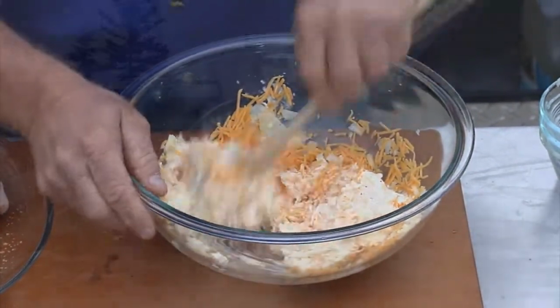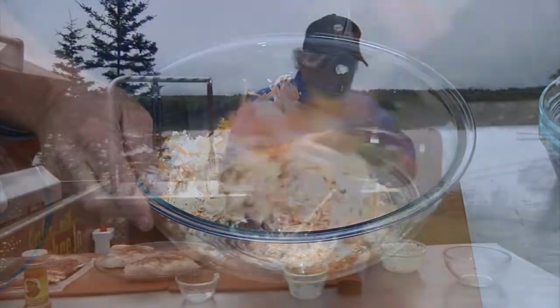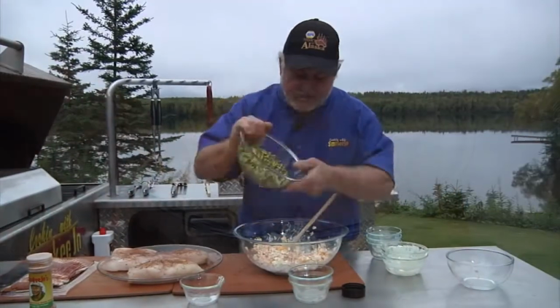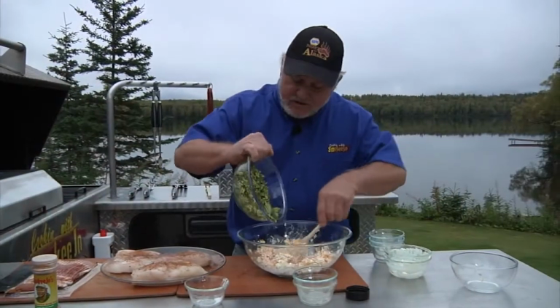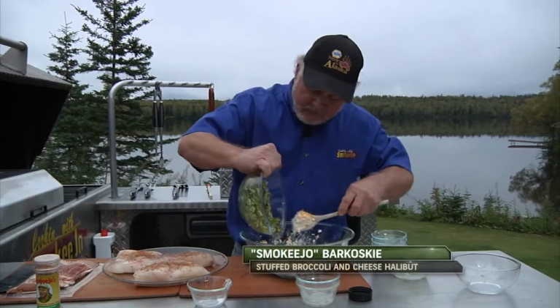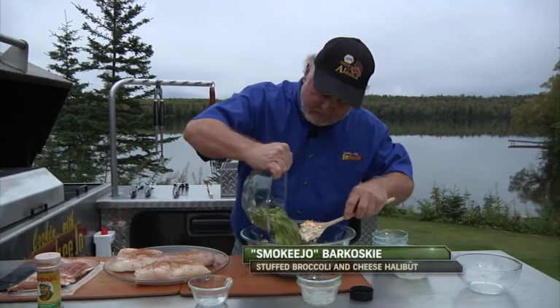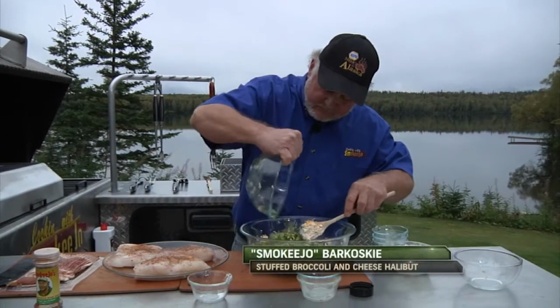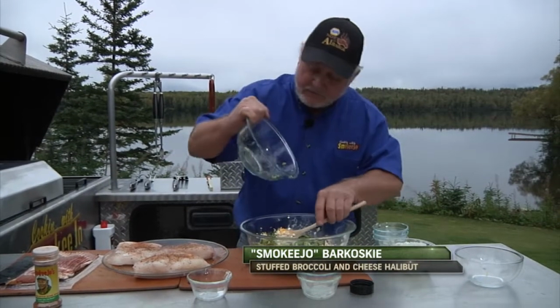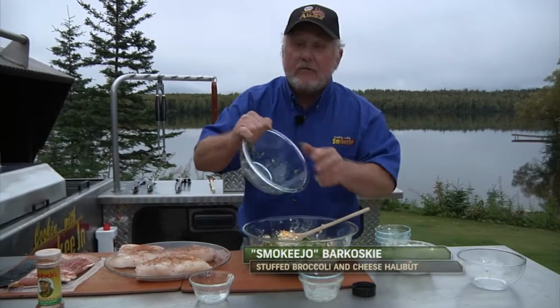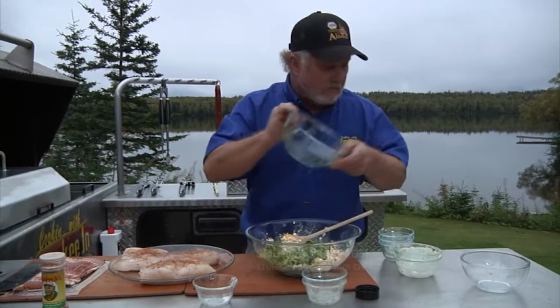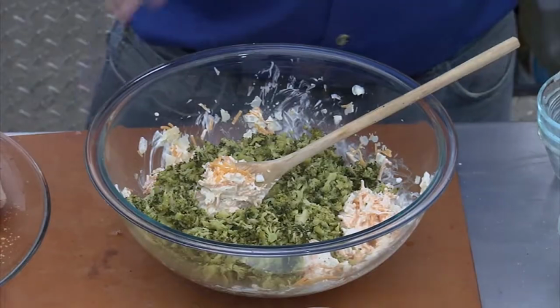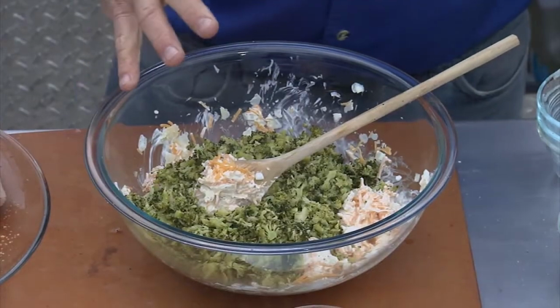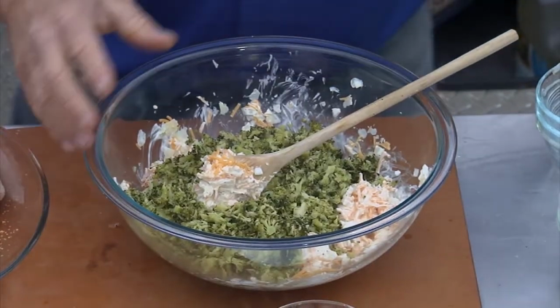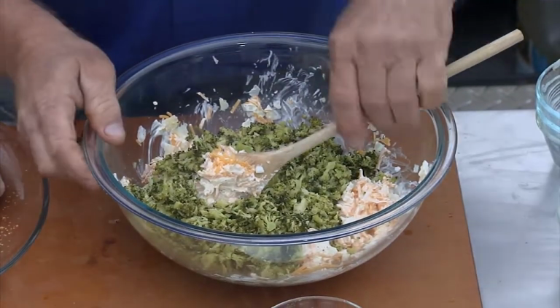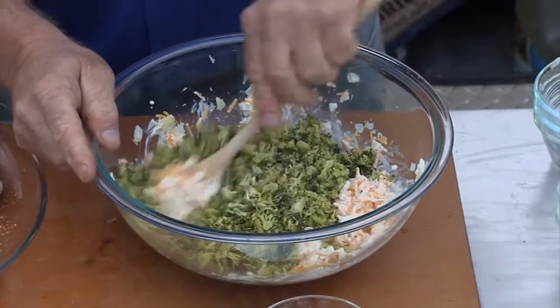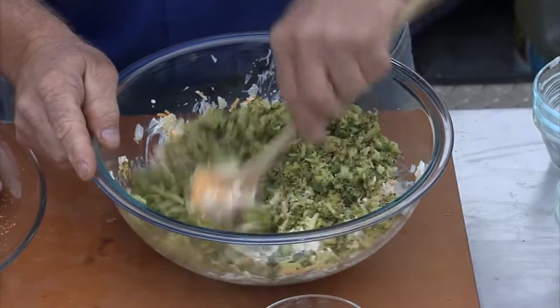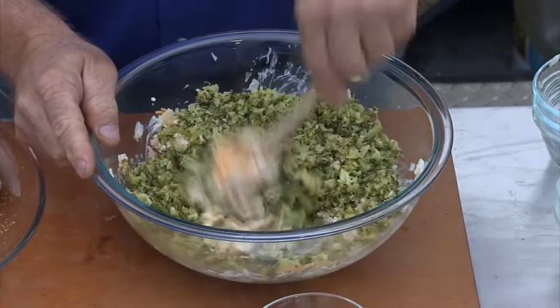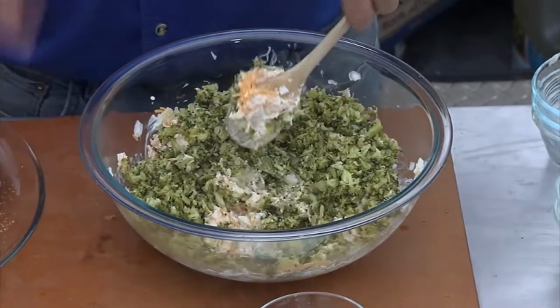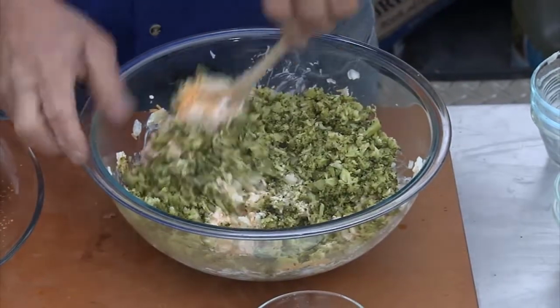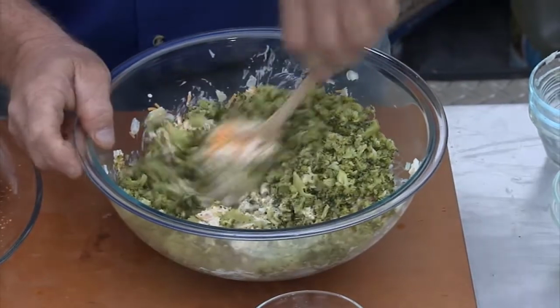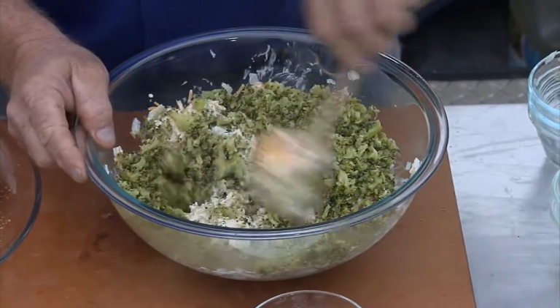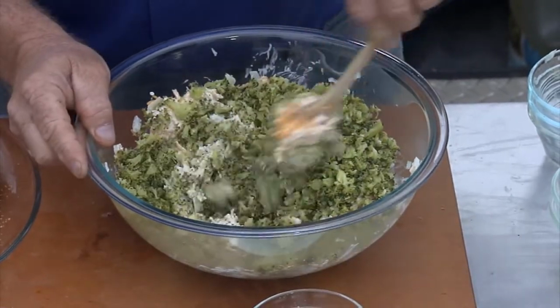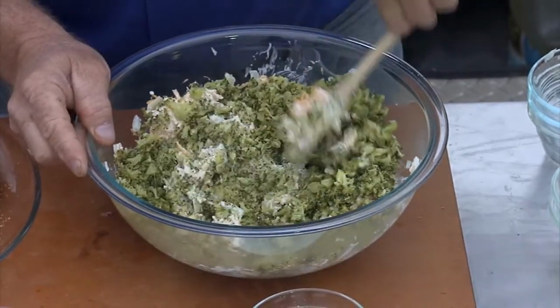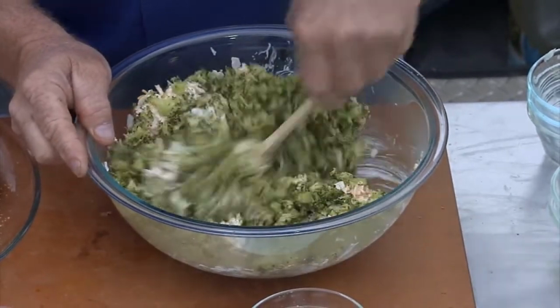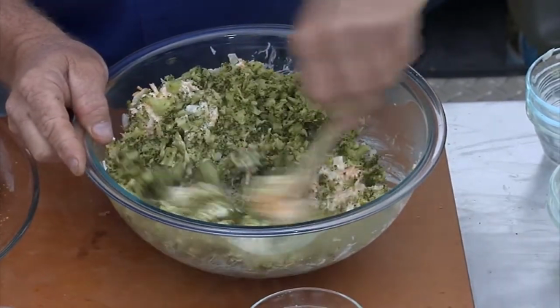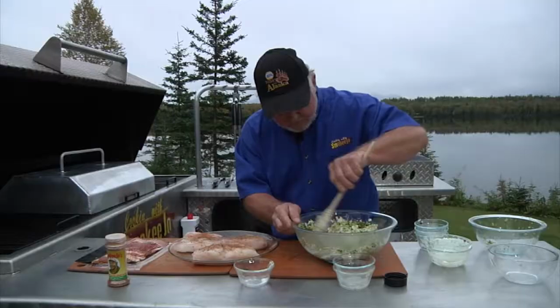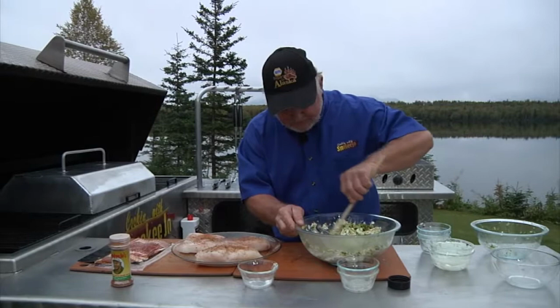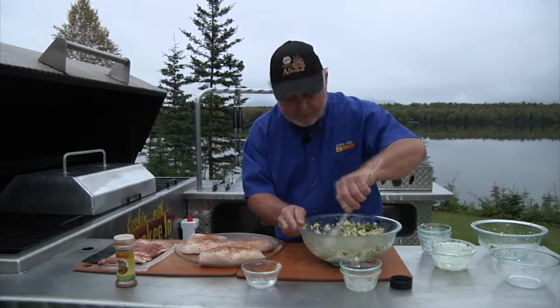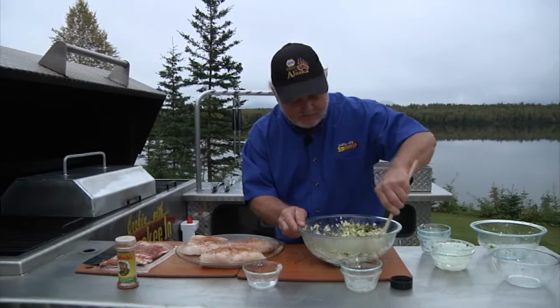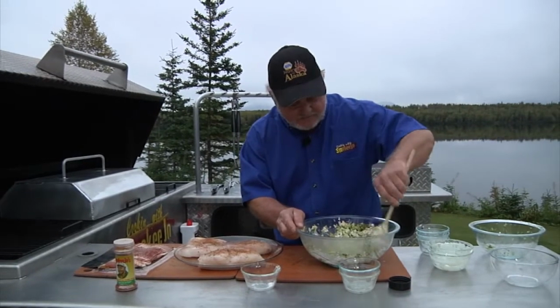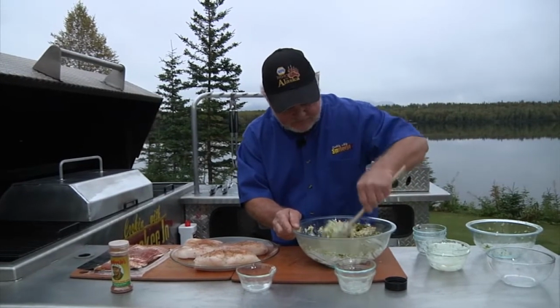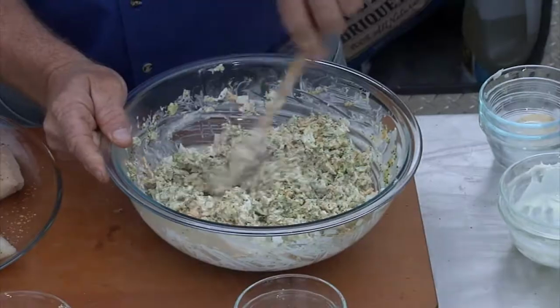Now we just add — I think it's about two cups of broccoli, cooked. You don't want it raw because it doesn't take long for it to cook. You cook the broccoli where it's just kind of crunchy; it don't have to be mushy. Easy recipe.